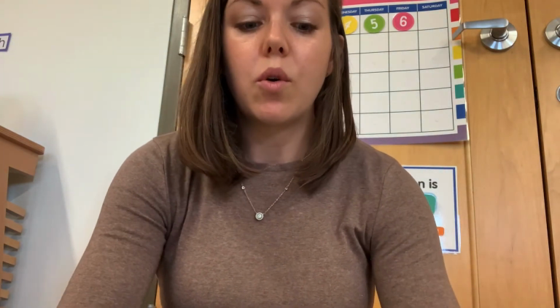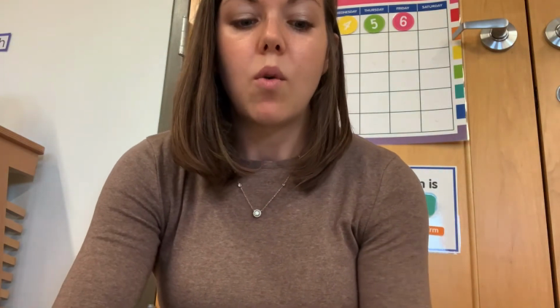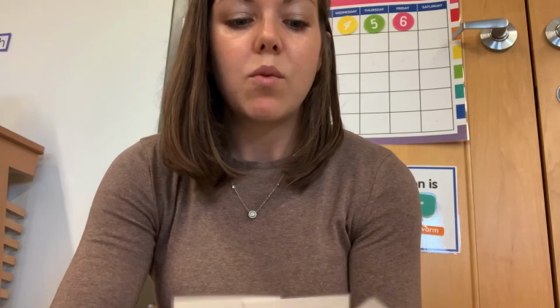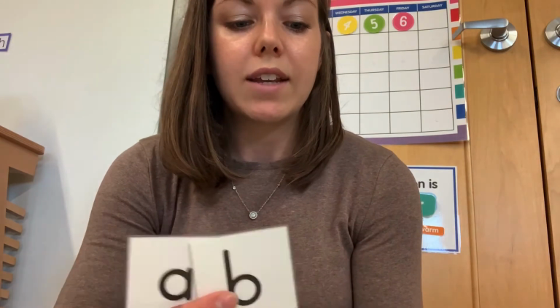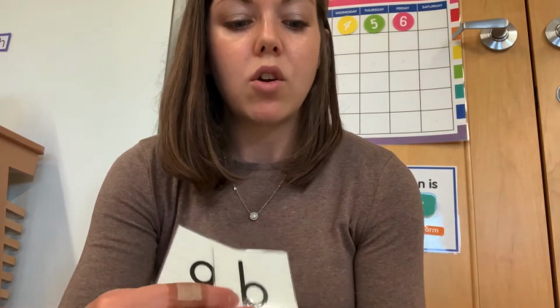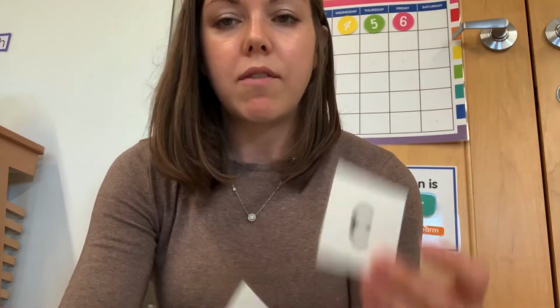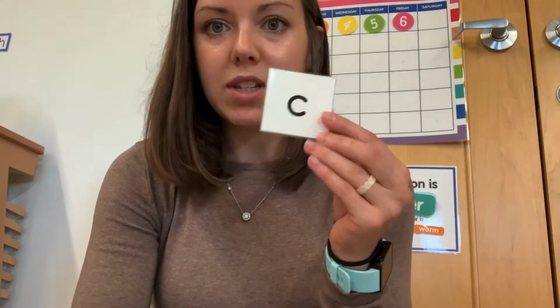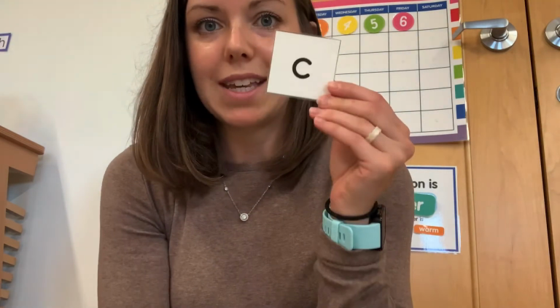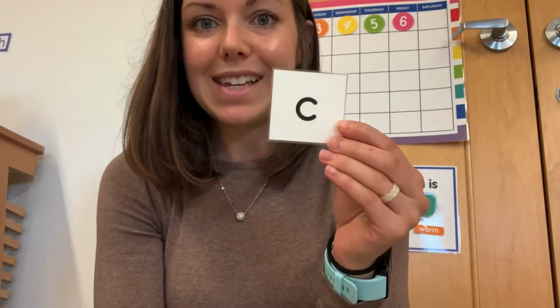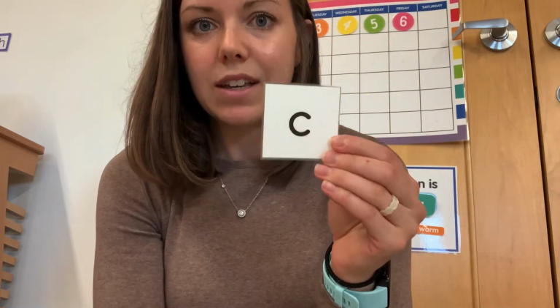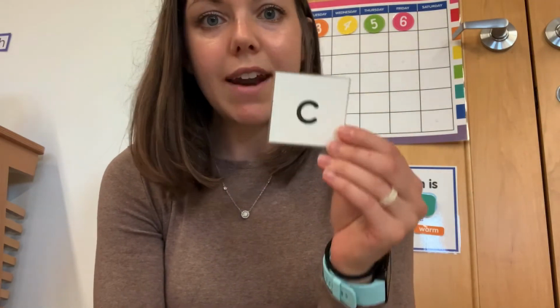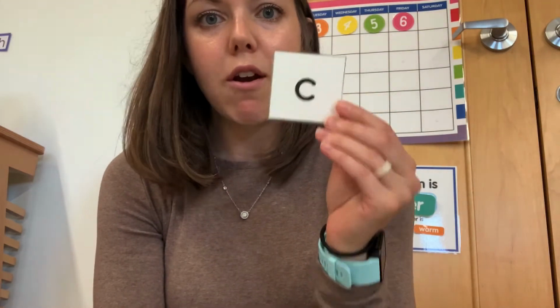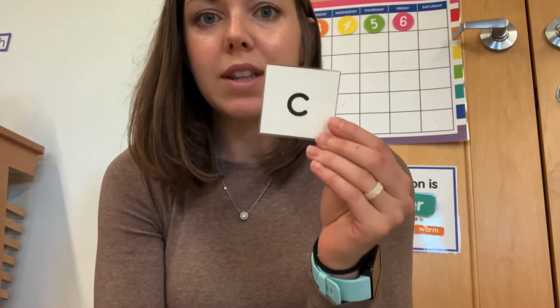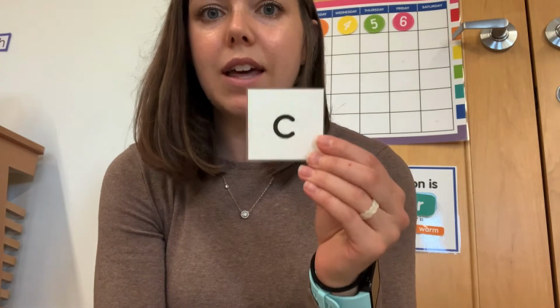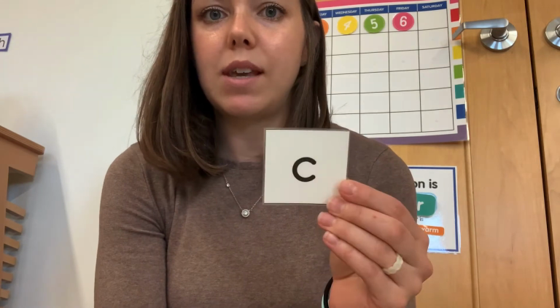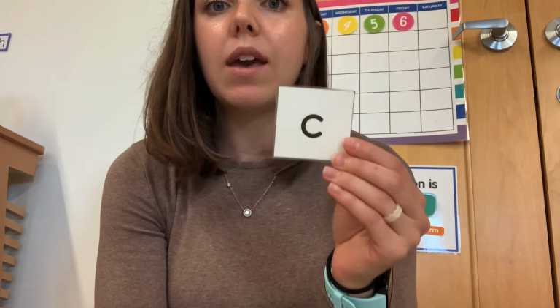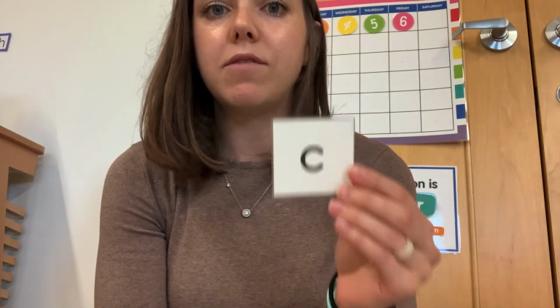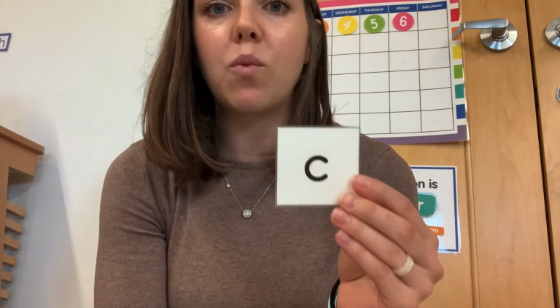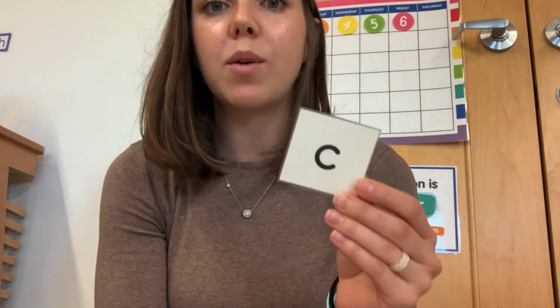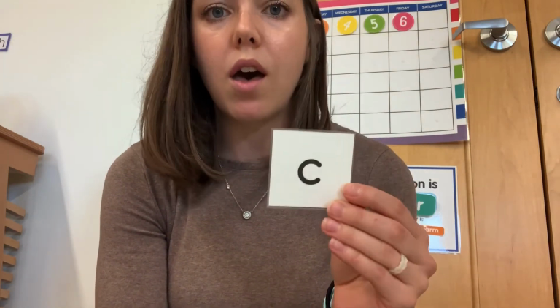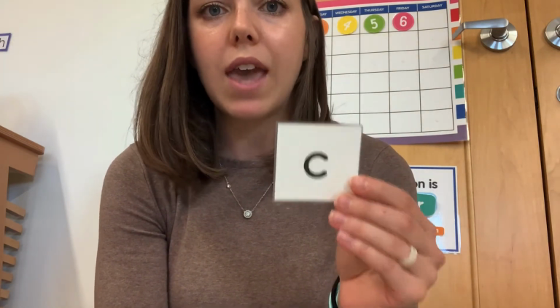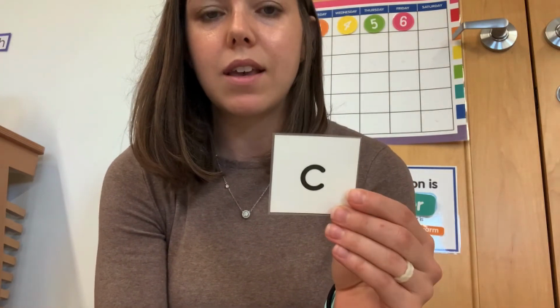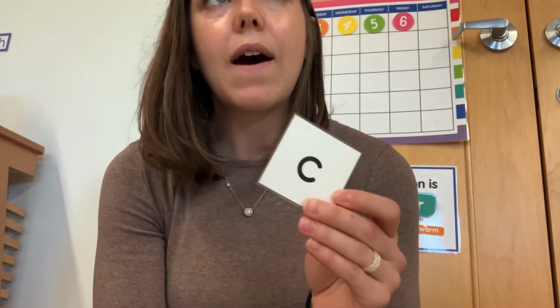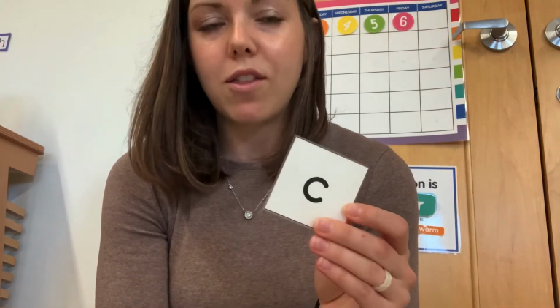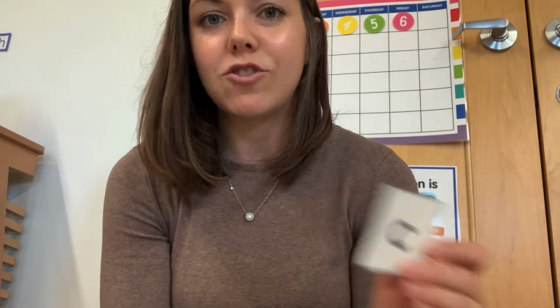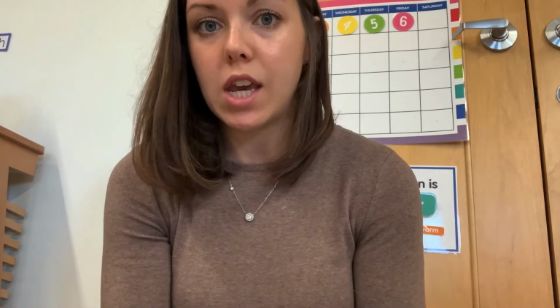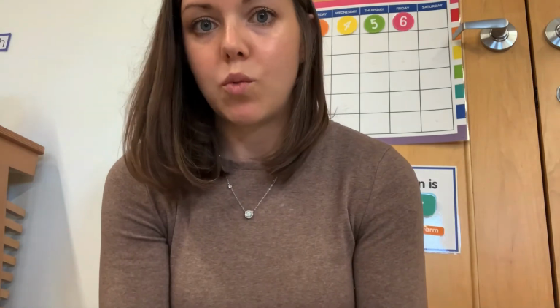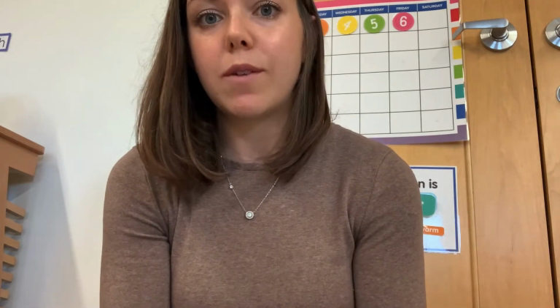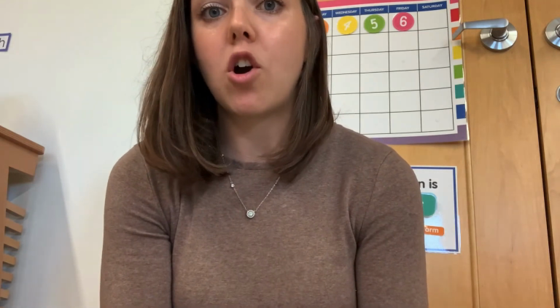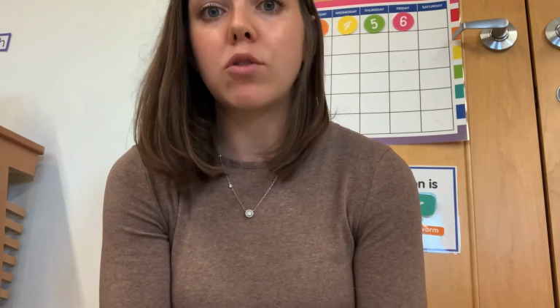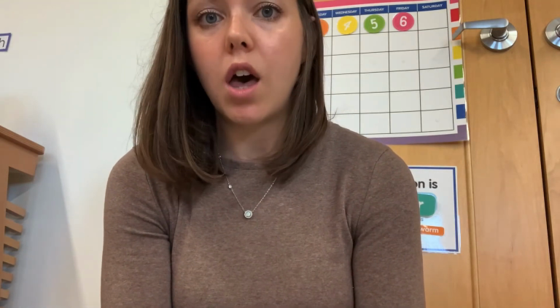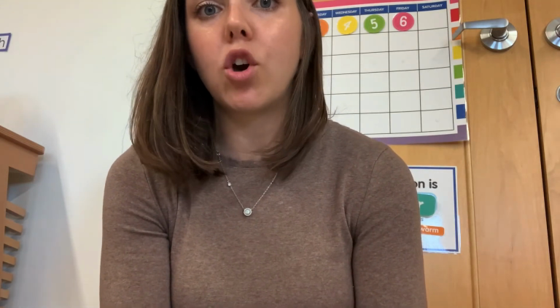Some sounds I like to make note of, particularly C. A lot of children already know that this is the letter C, but it's very important we teach them C for cat. Another one is G — we teach them first the hard sound, G for goat.